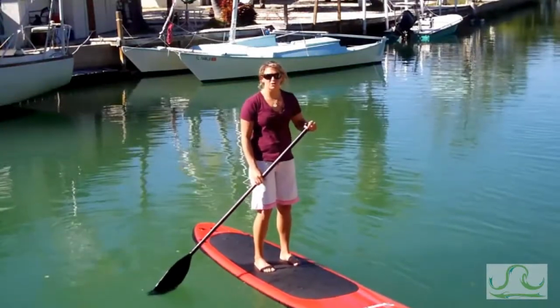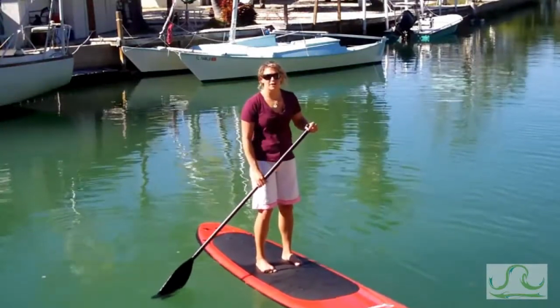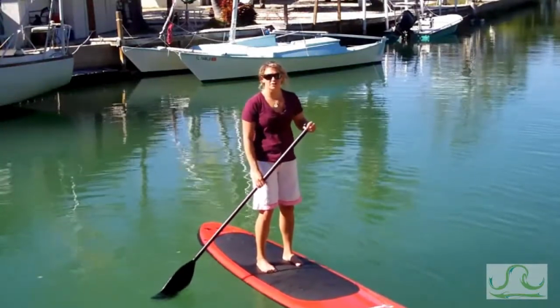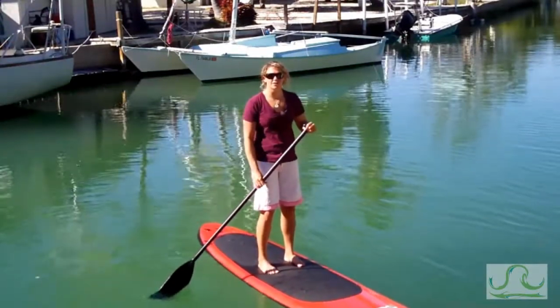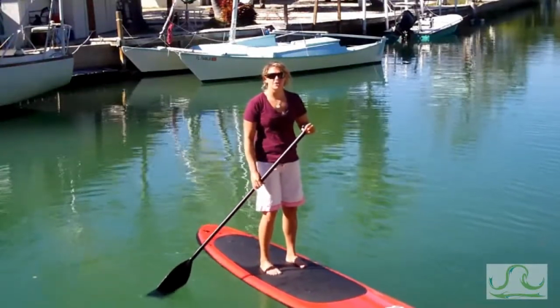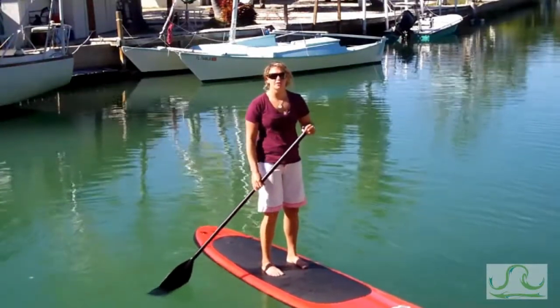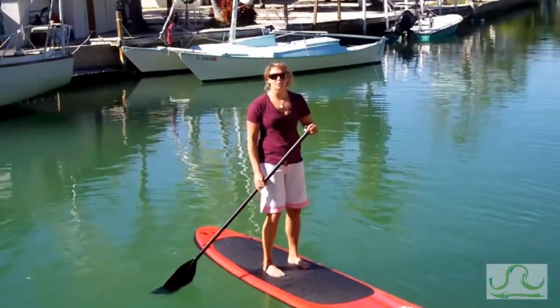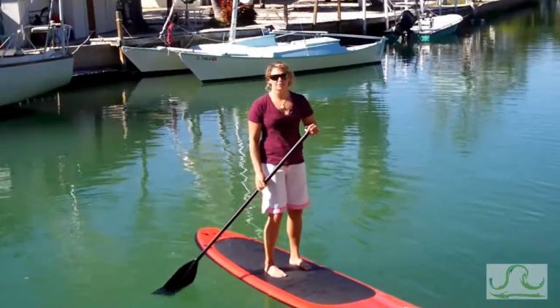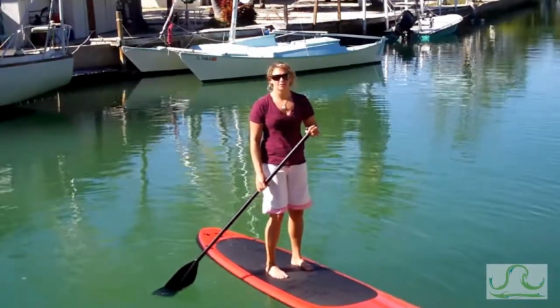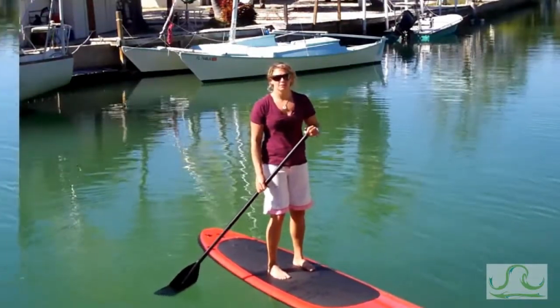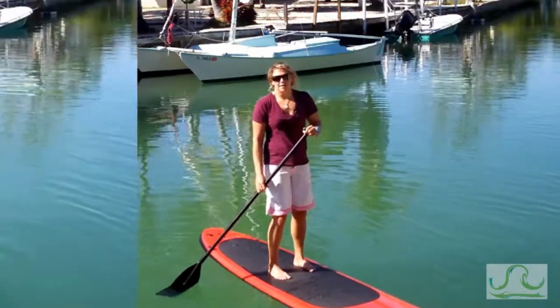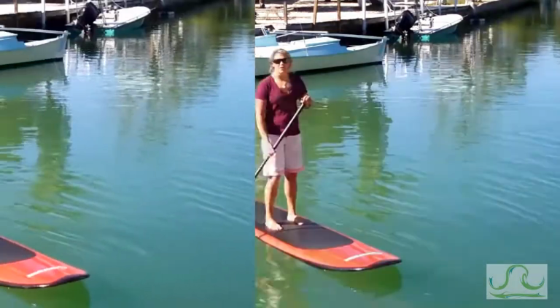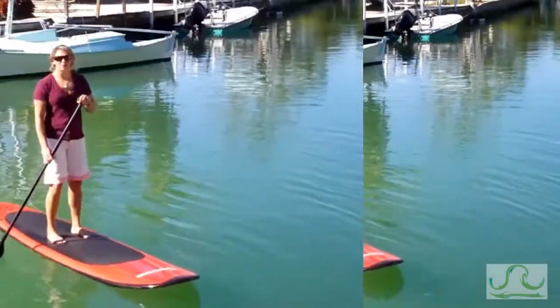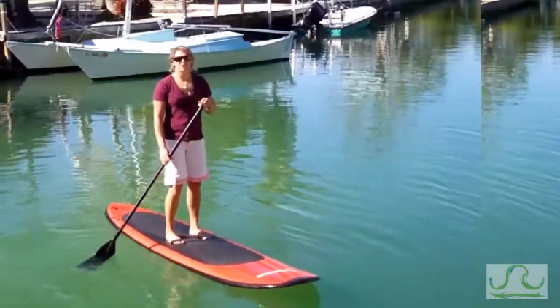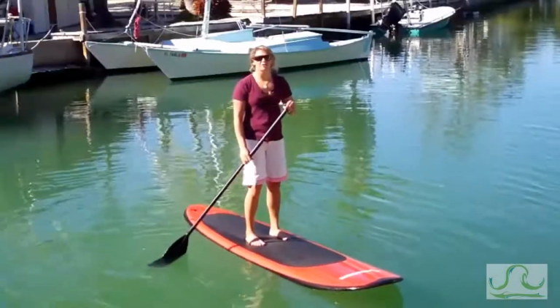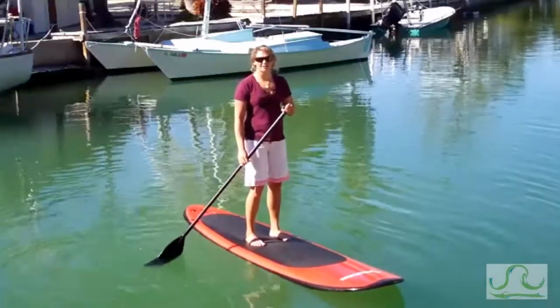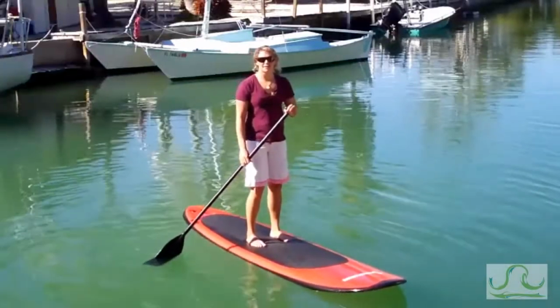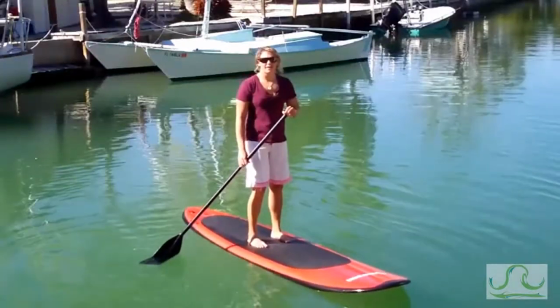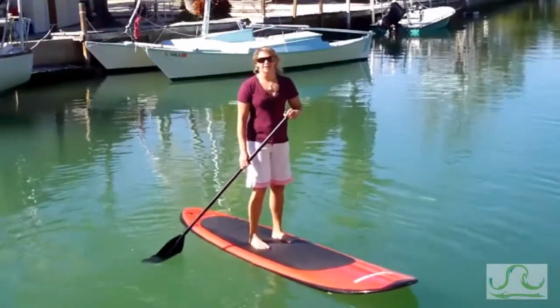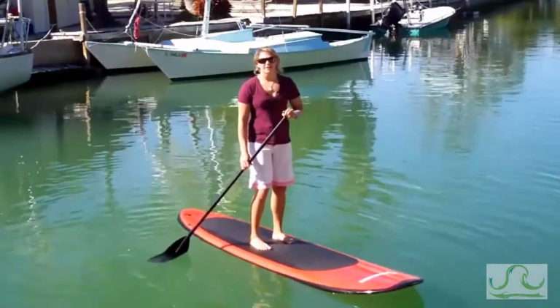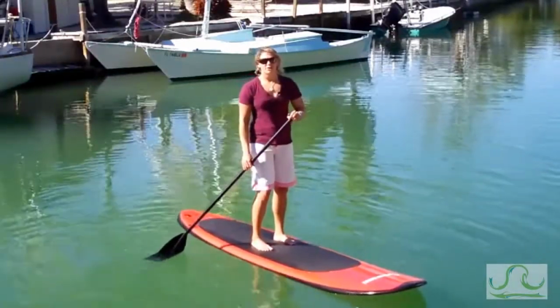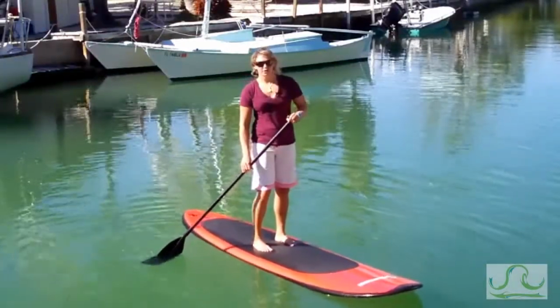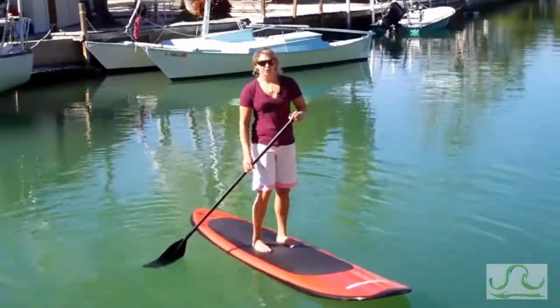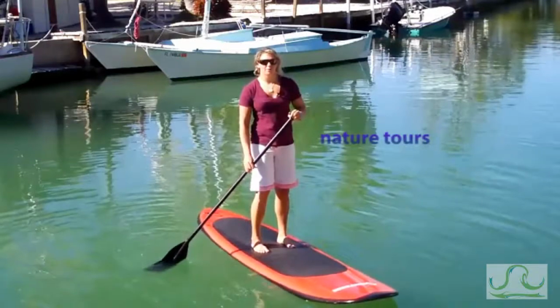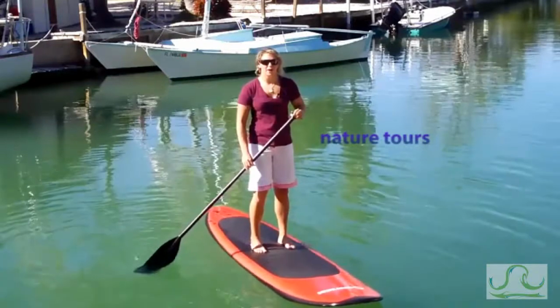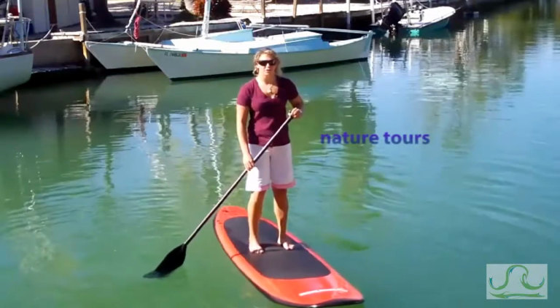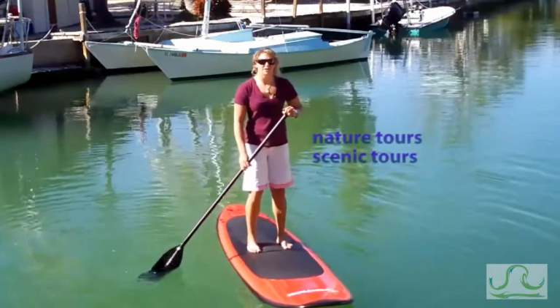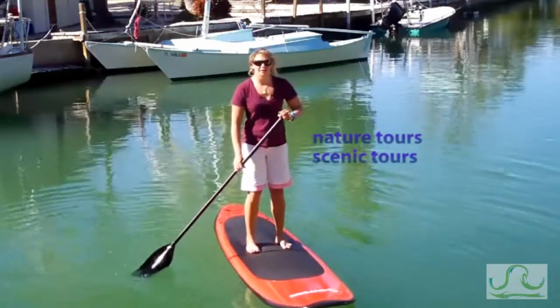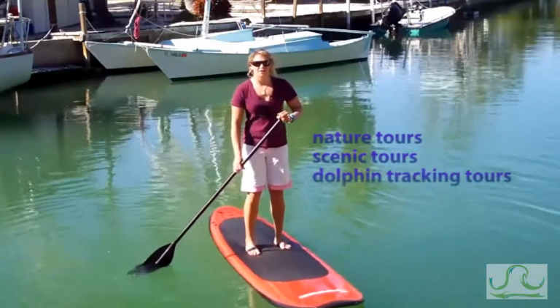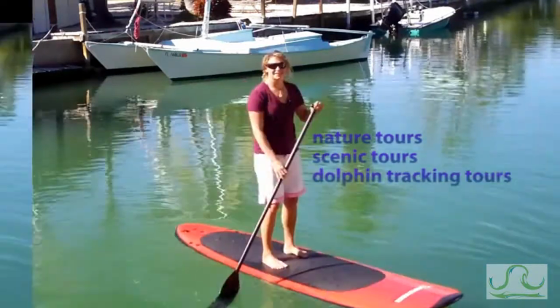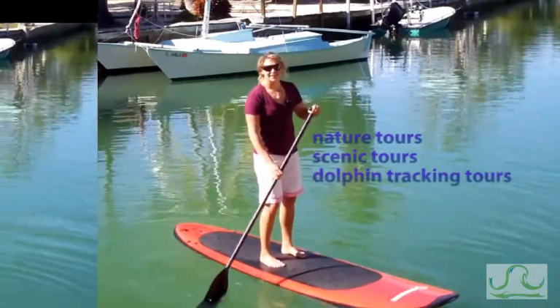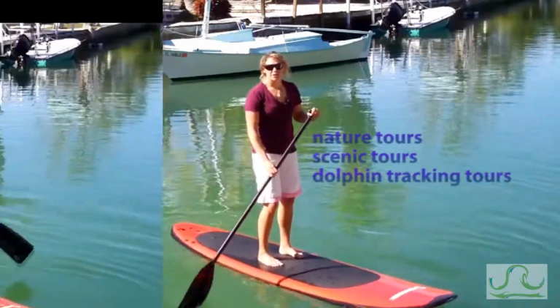Paddleboarding isn't all about flat water. Once you acquire certain skills, you can move into the waves. Tula Sports offers lessons, gear, and tours for your family throughout the Virginia Beach area.